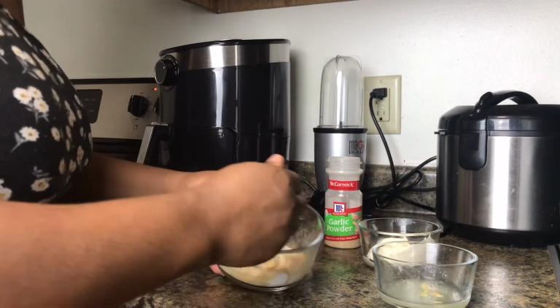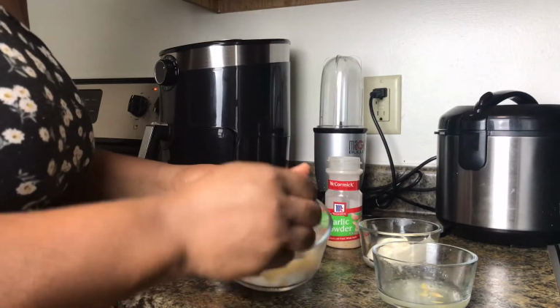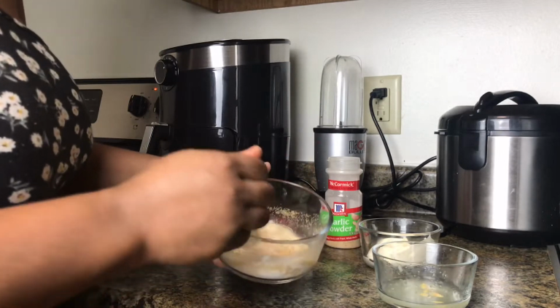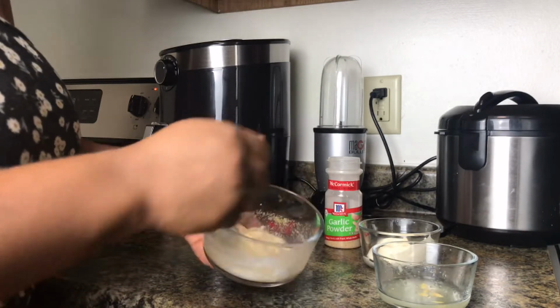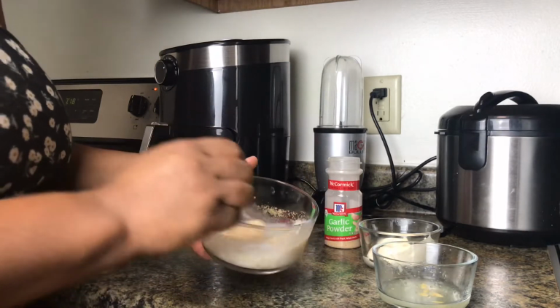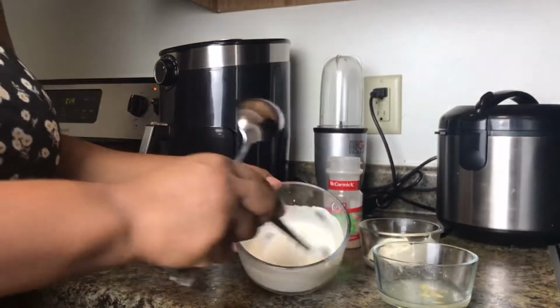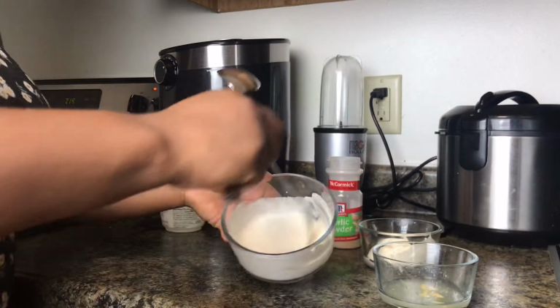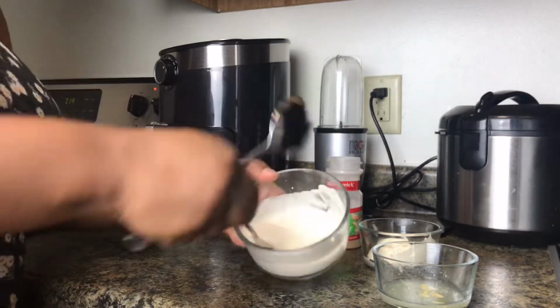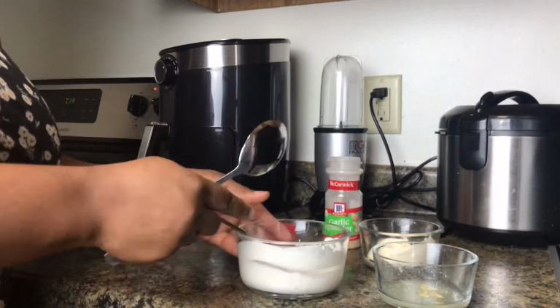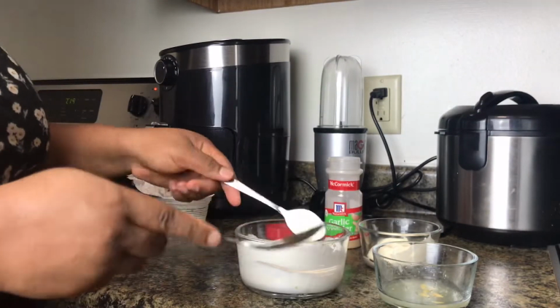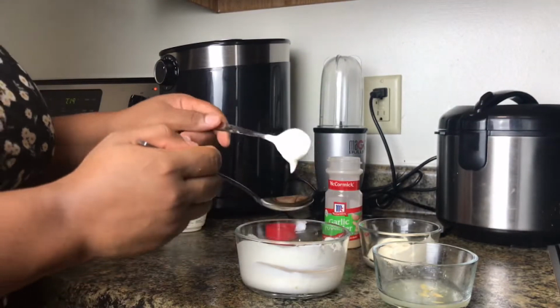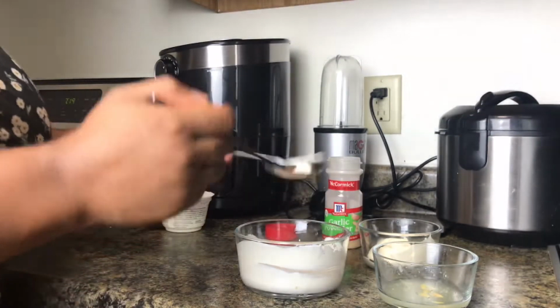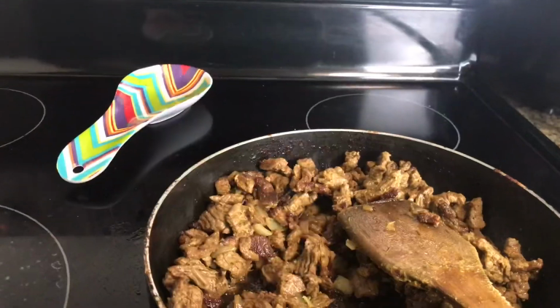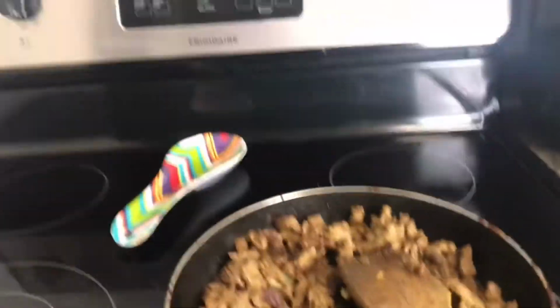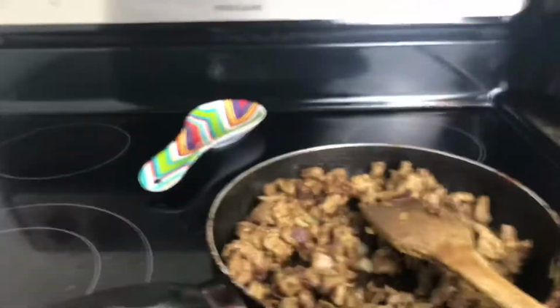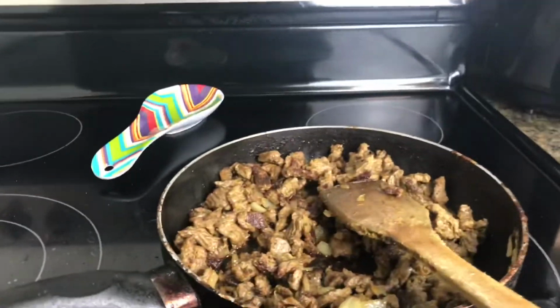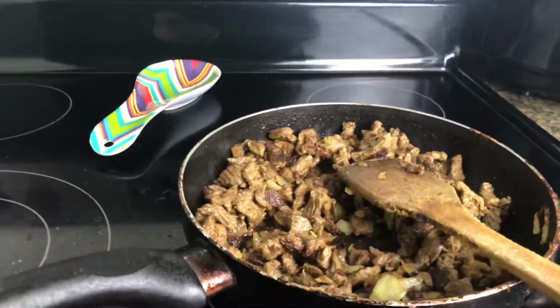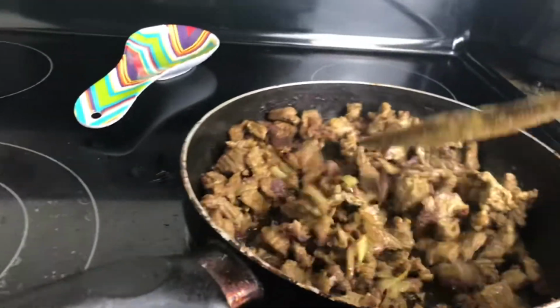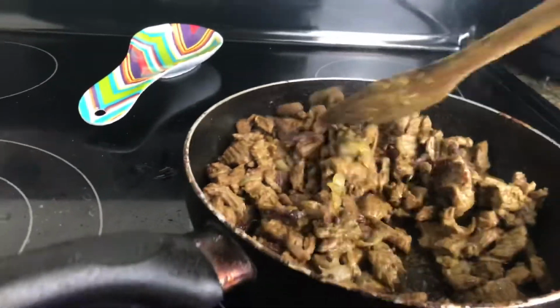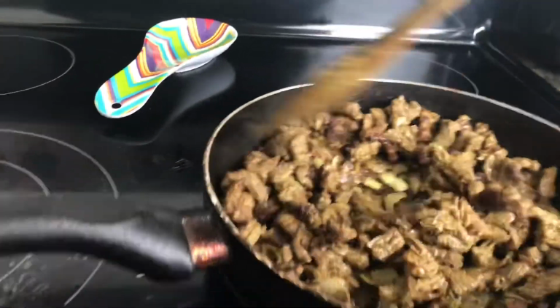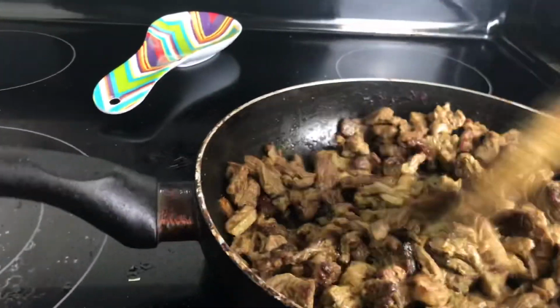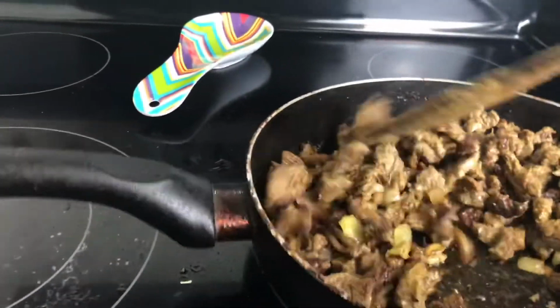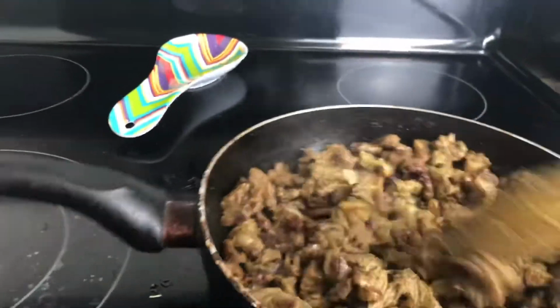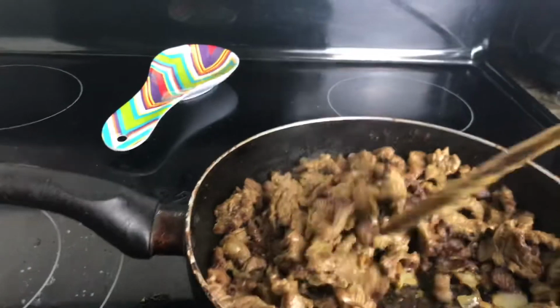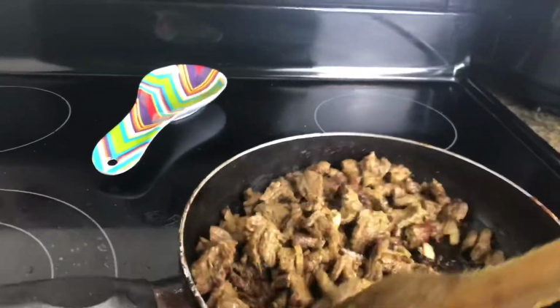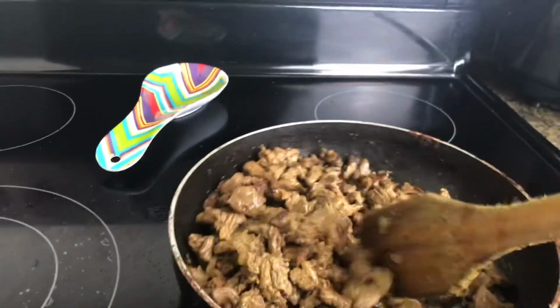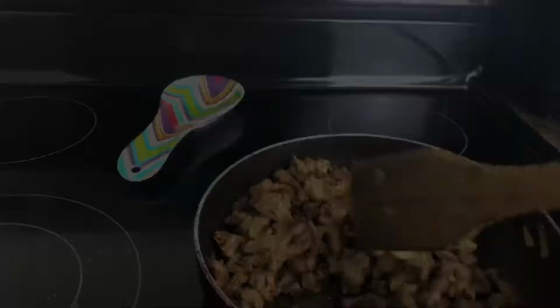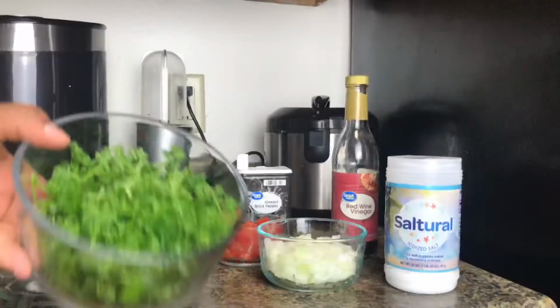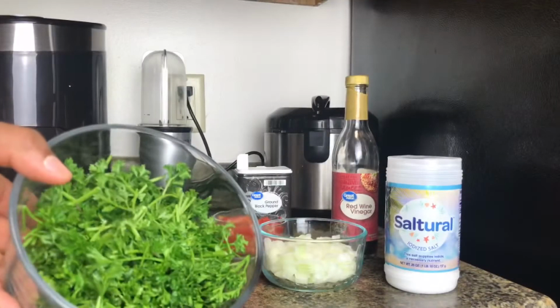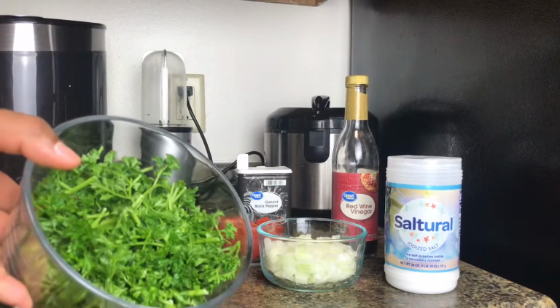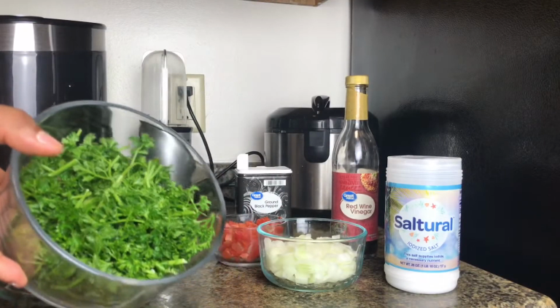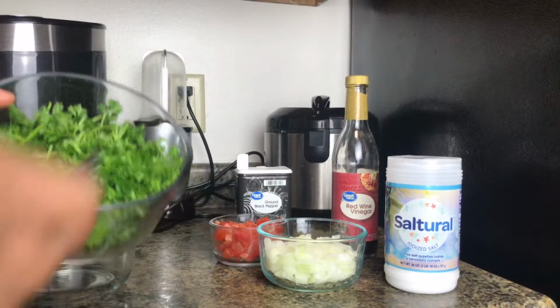Just mix everything up really well. And this is how my beef looks after cooking — it tastes amazing. Everyone needs to try it.